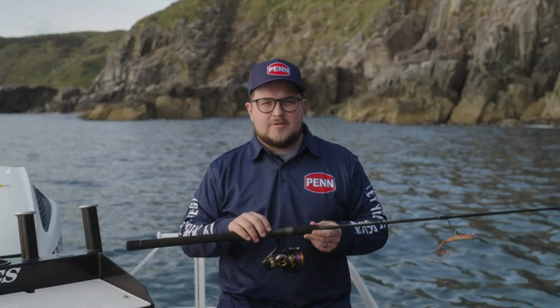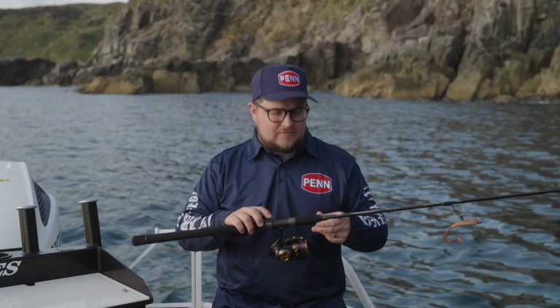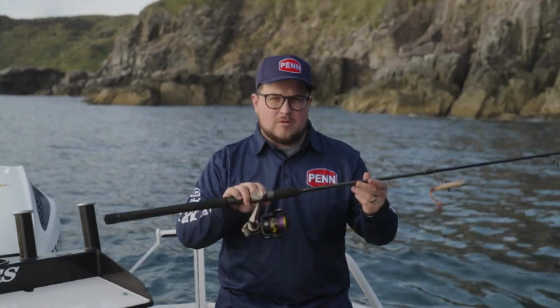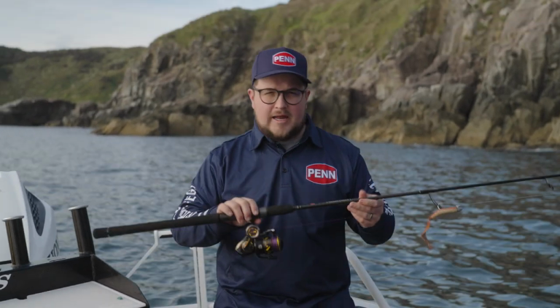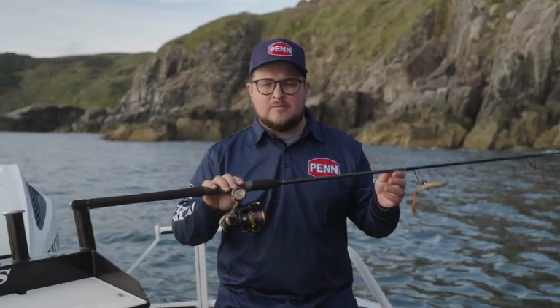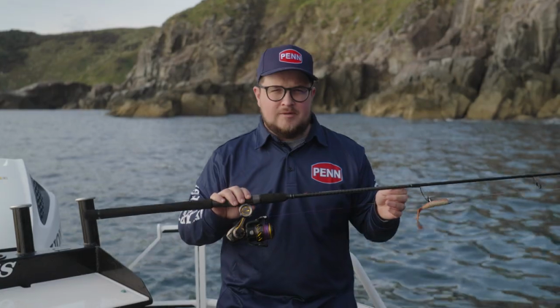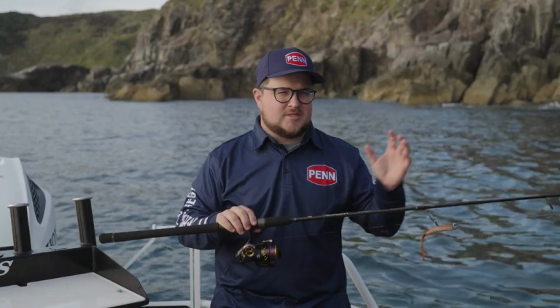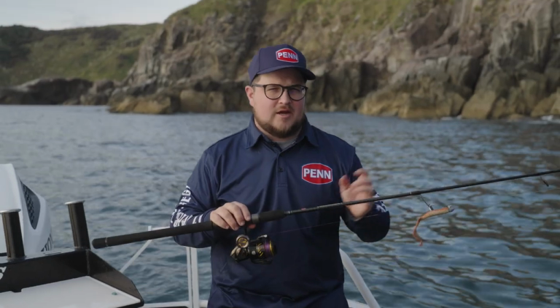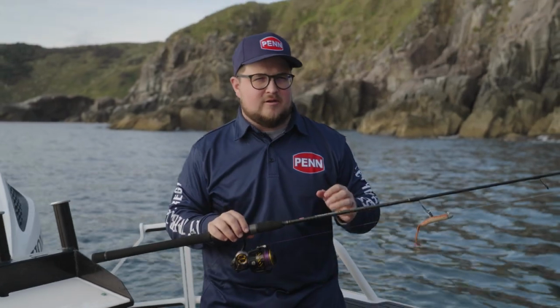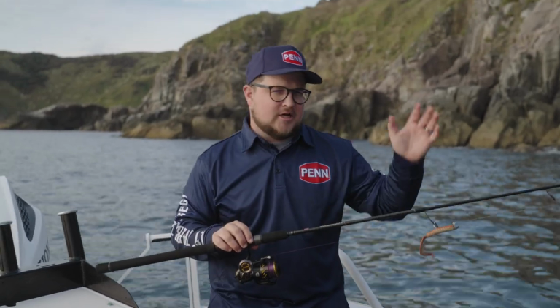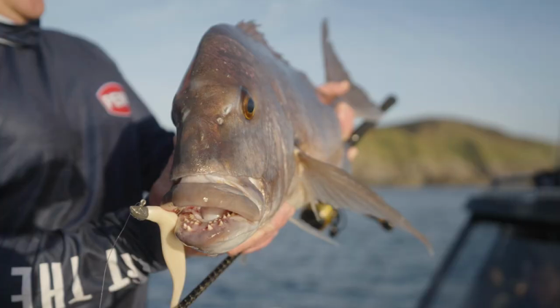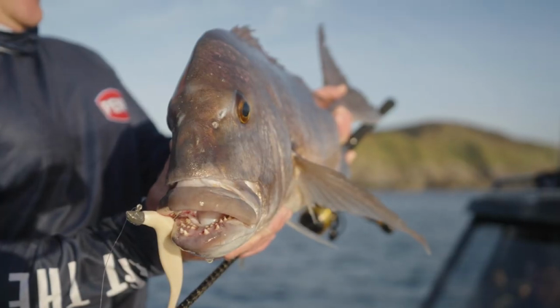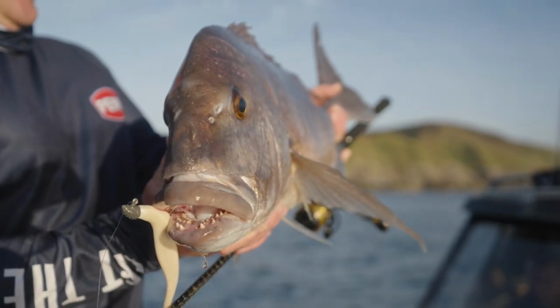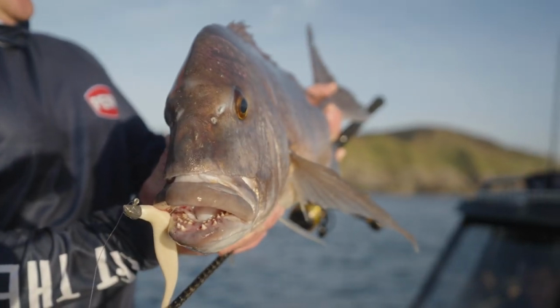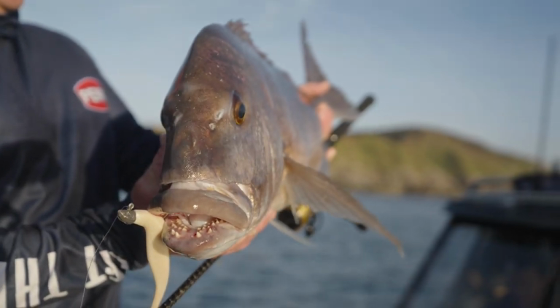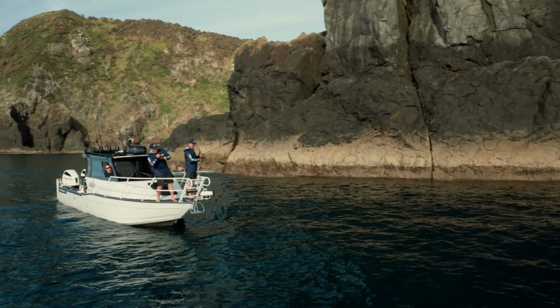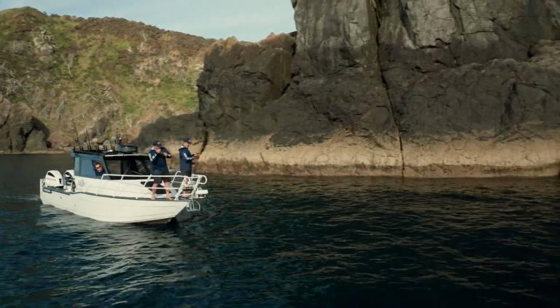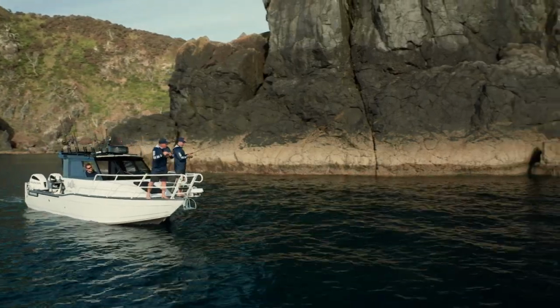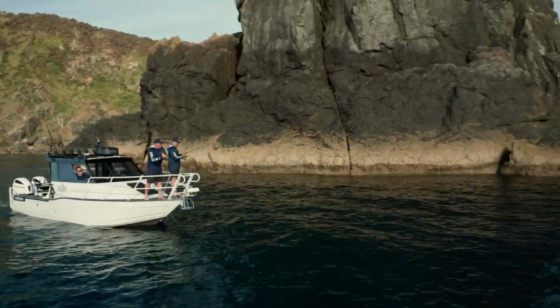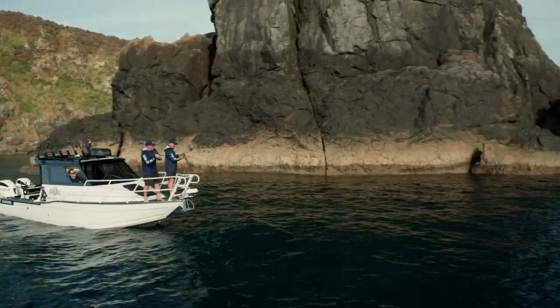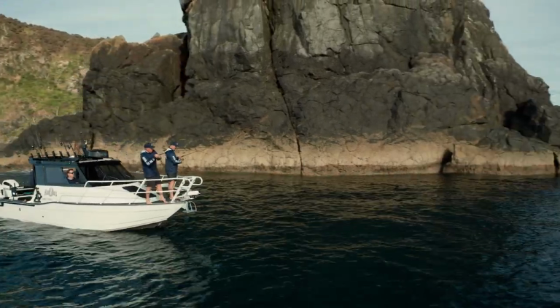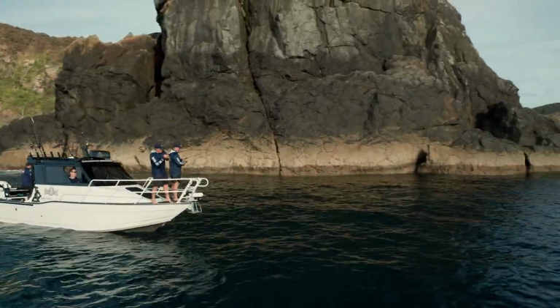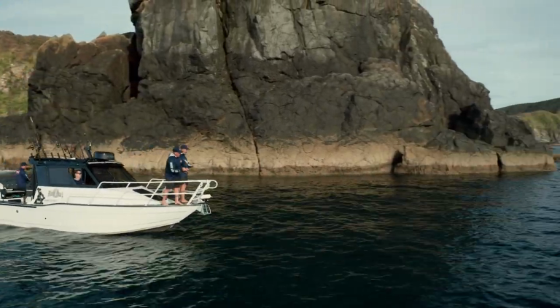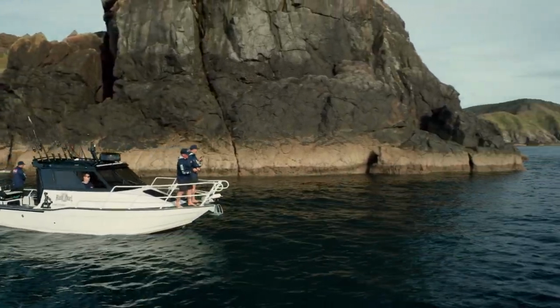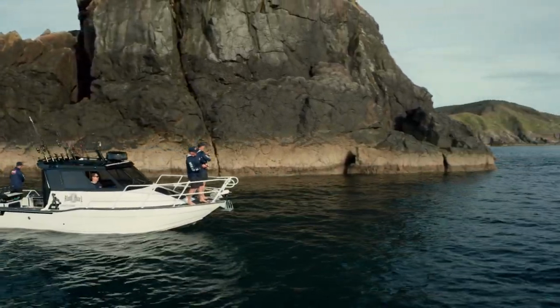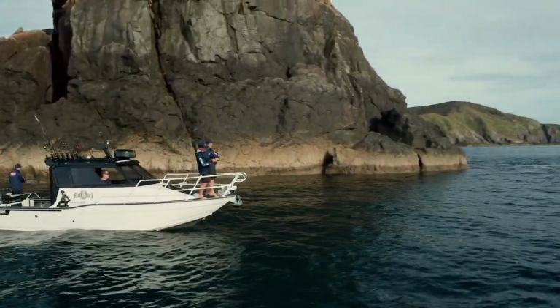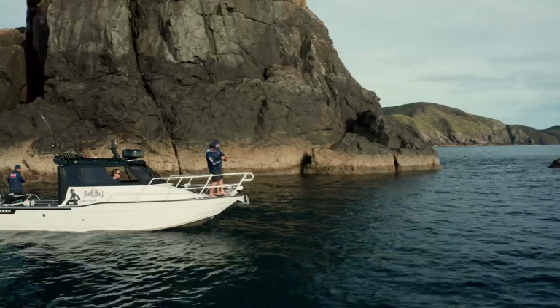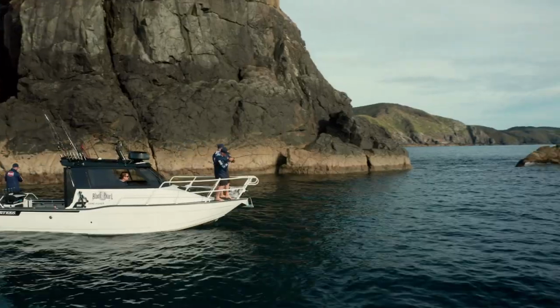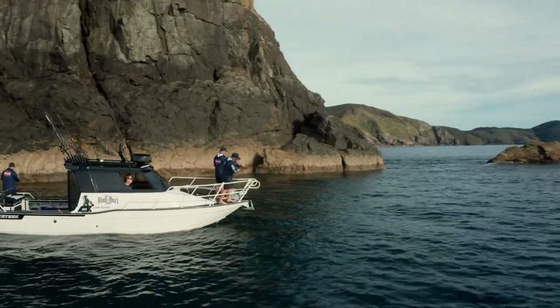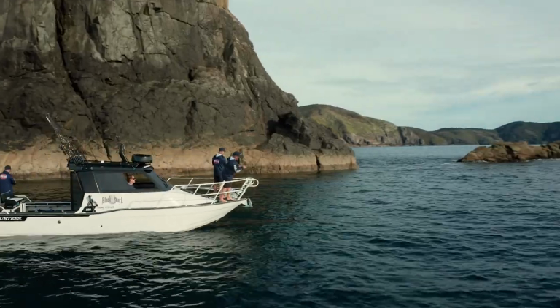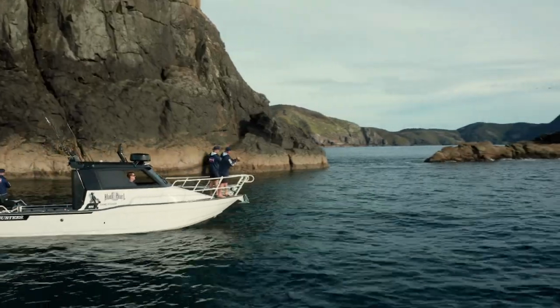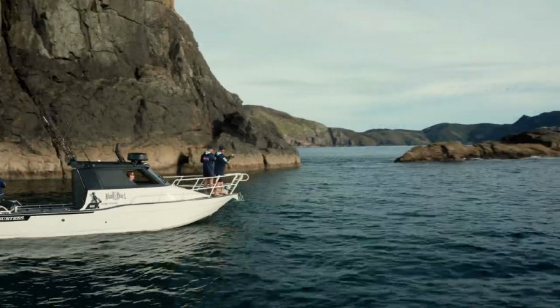This style of fishing will work at any time of day, but it's particularly effective at change of lights — early morning and right on dusk. As you can probably hear, we're putting along in gear and out of gear to slowly work our way up a coastline, making sure to fish the pressure edge of every piece of structure.